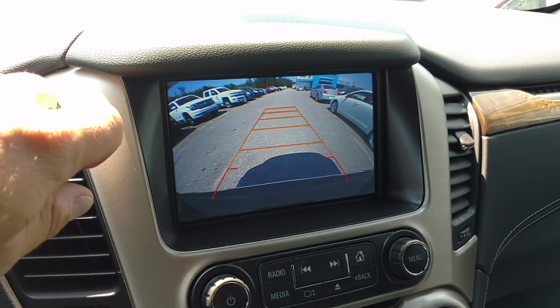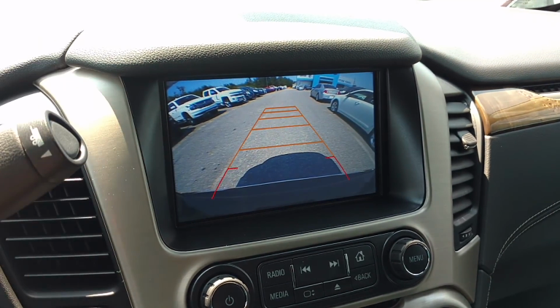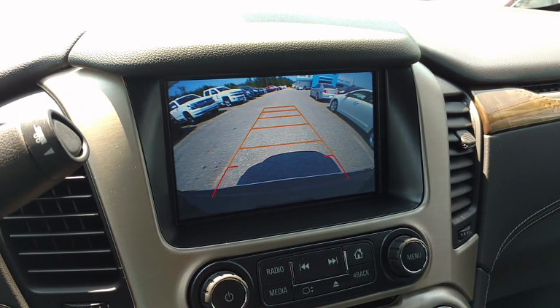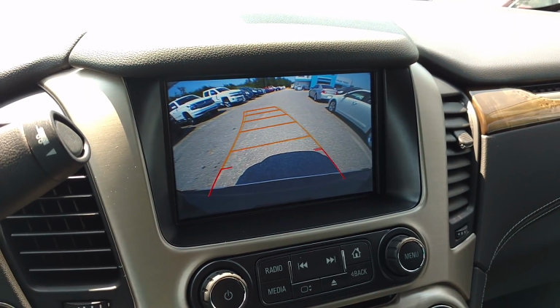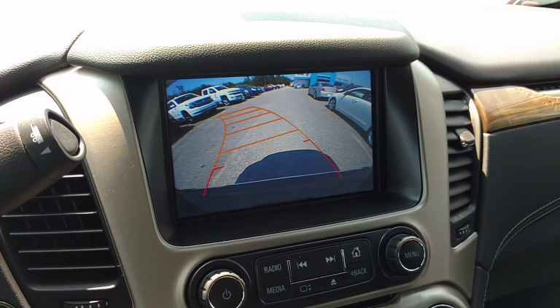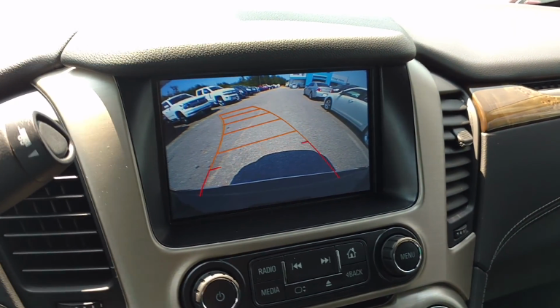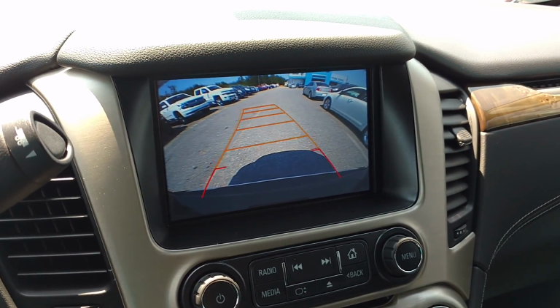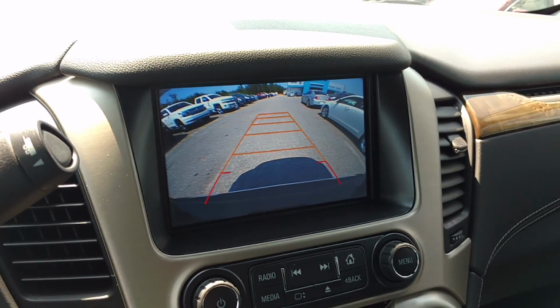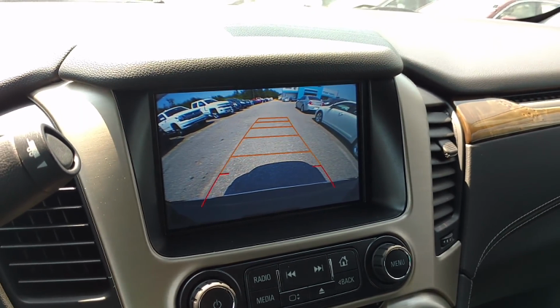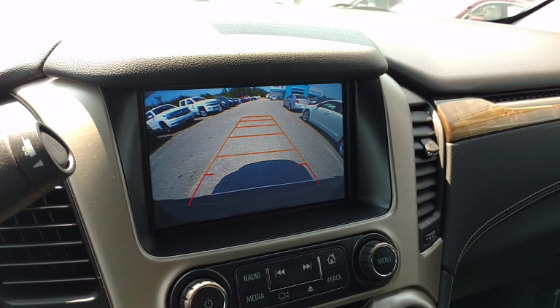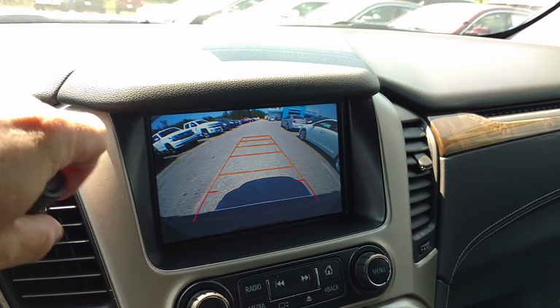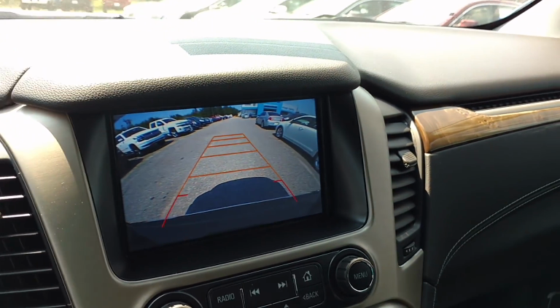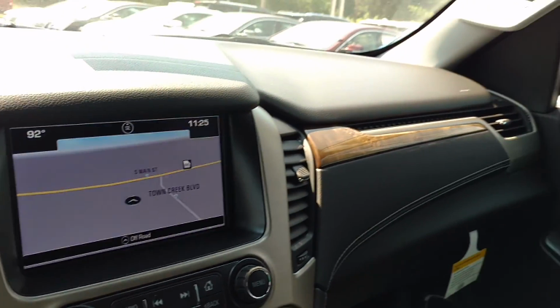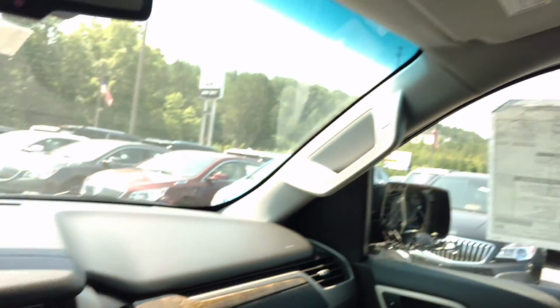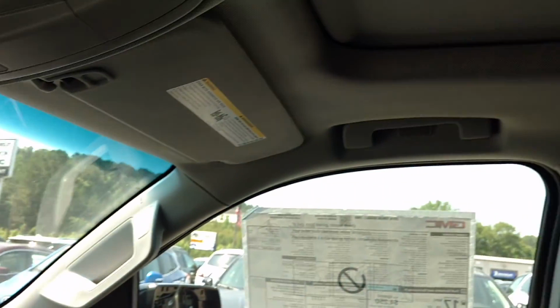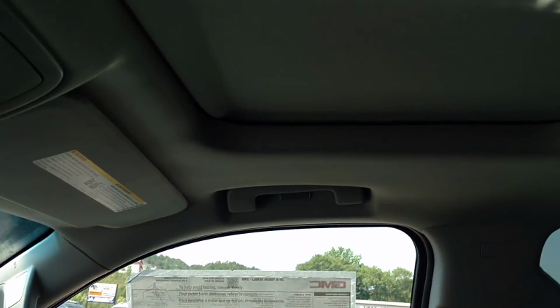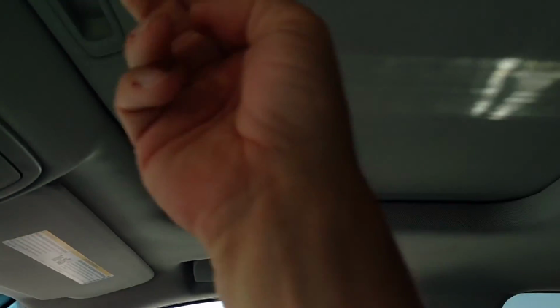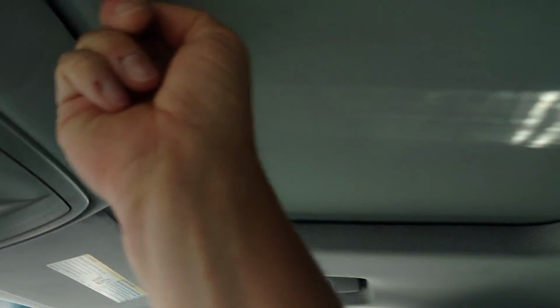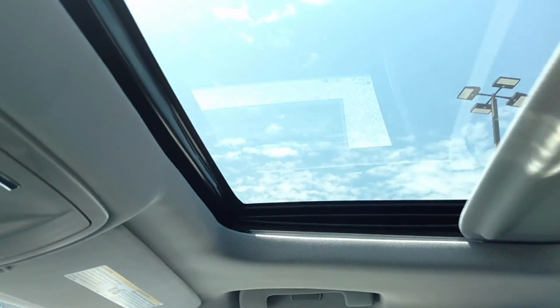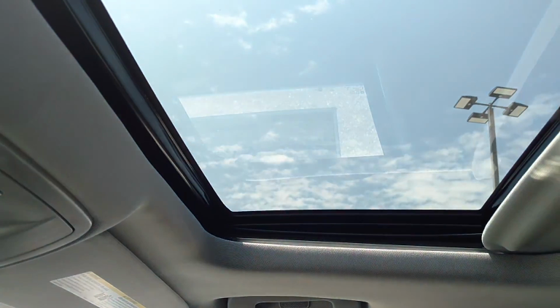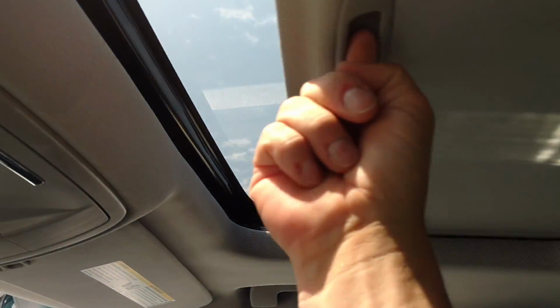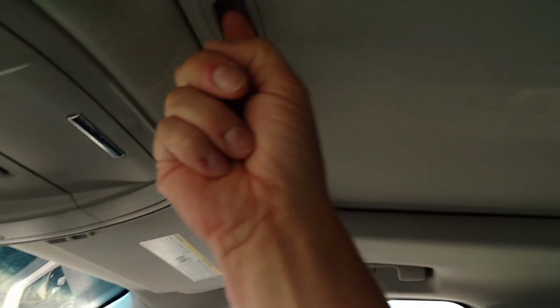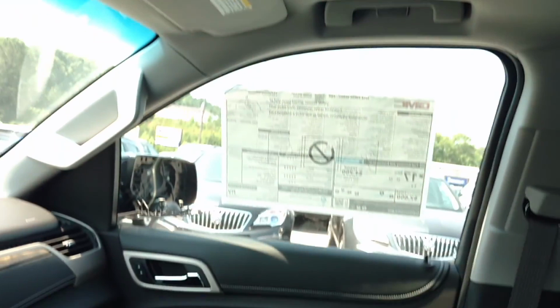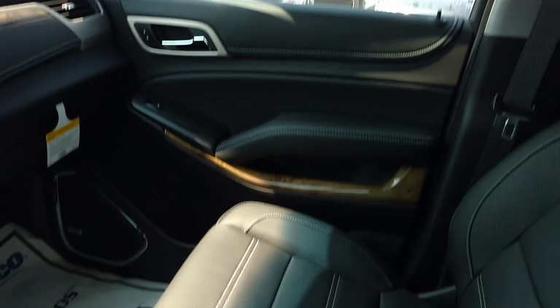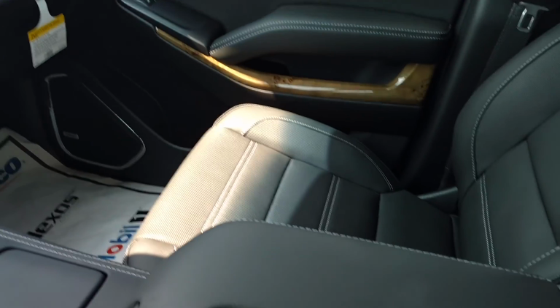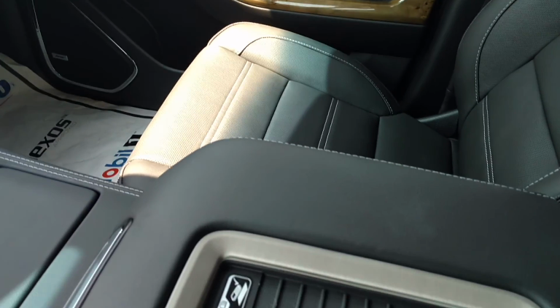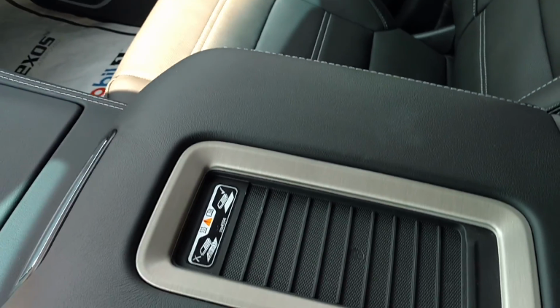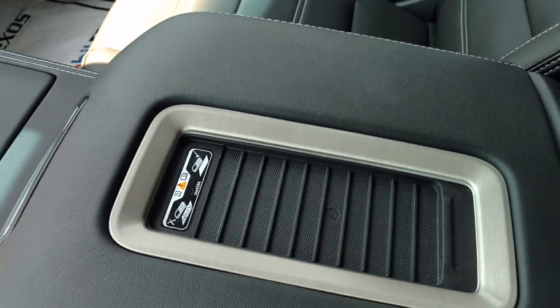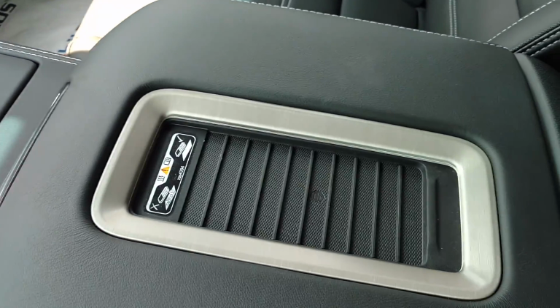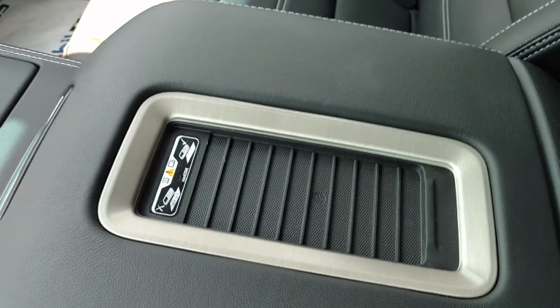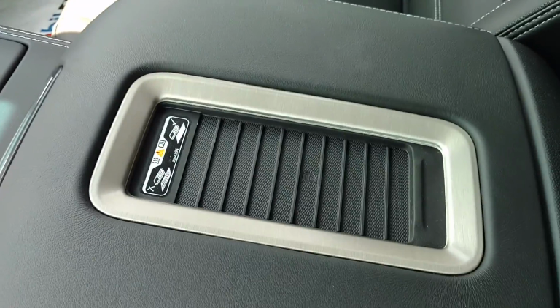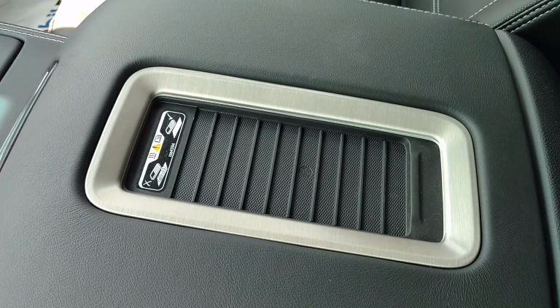You've got your backup camera to see which way you're about to be turning. This one has a sunroof. Last but certainly not least — and that's new on these — is the wireless charger right here.